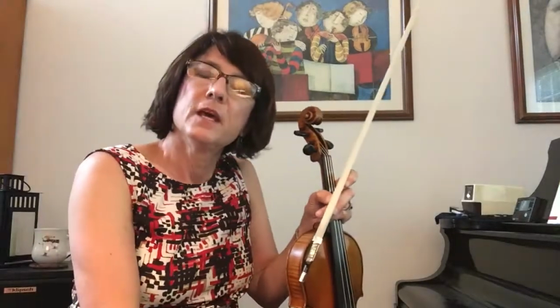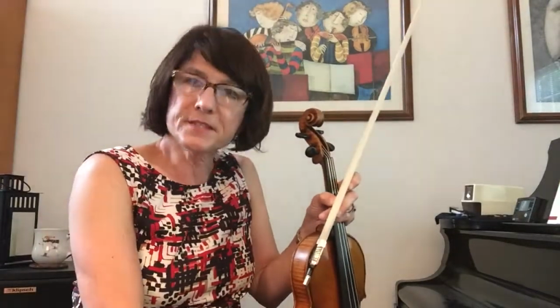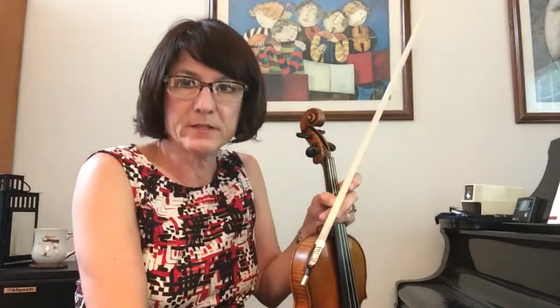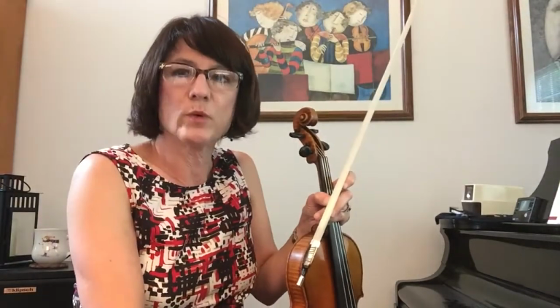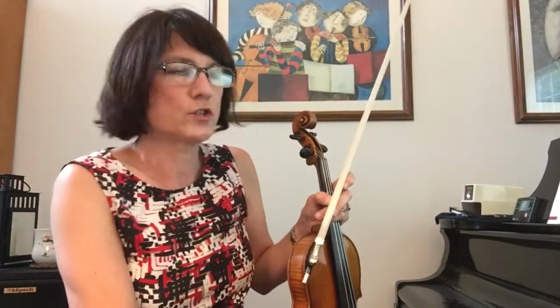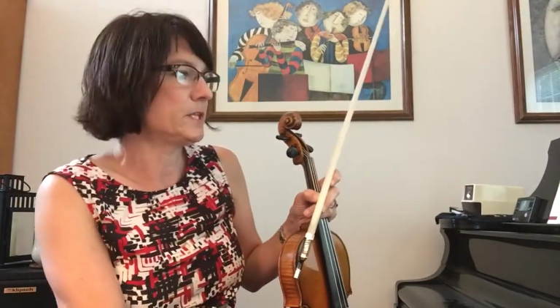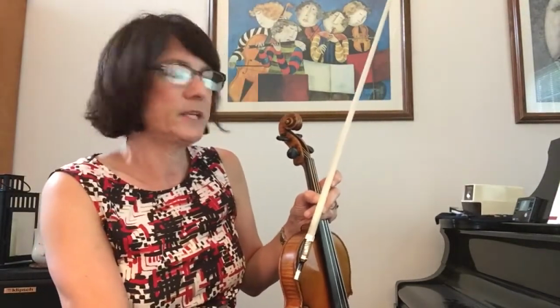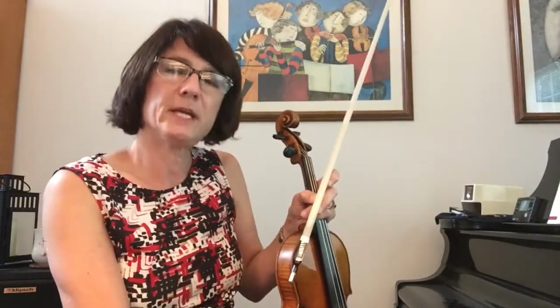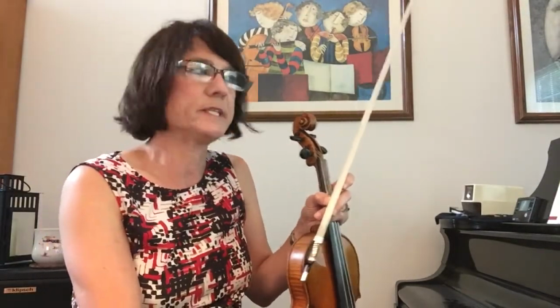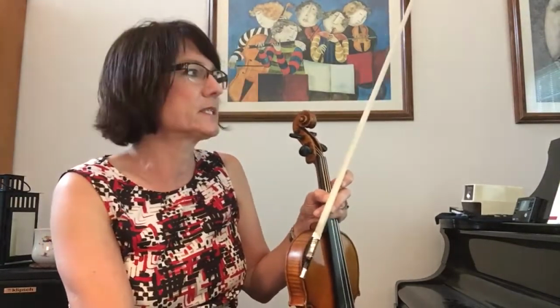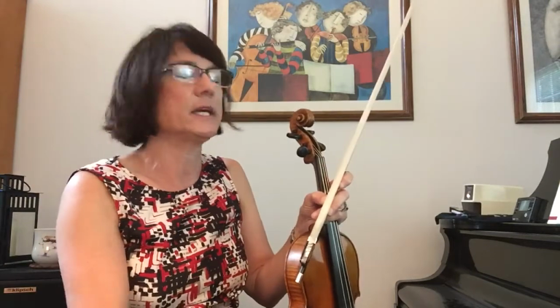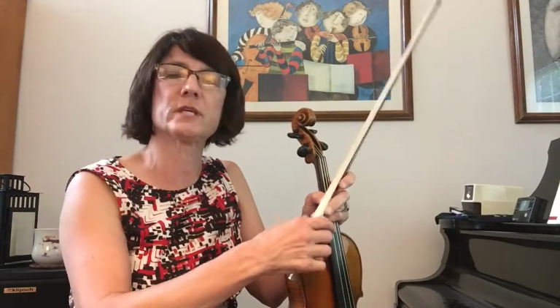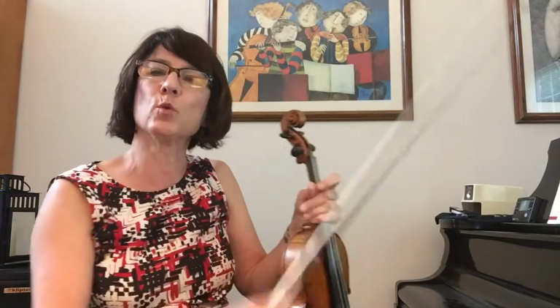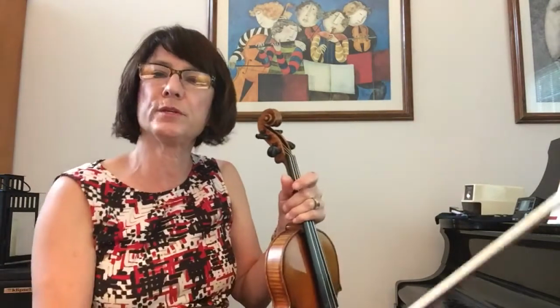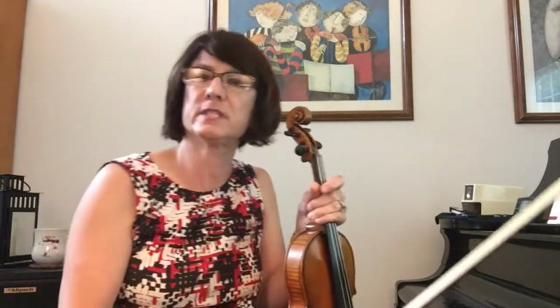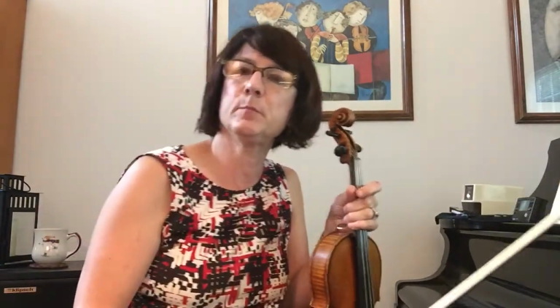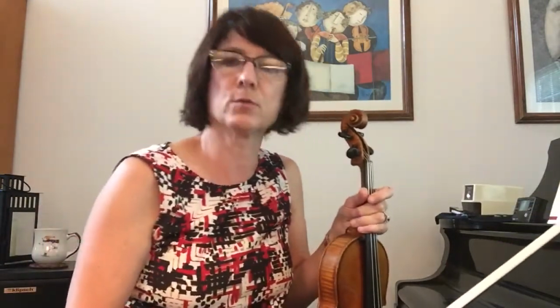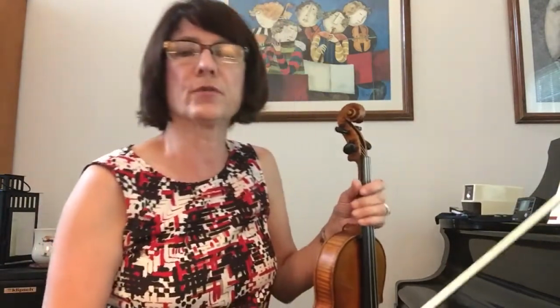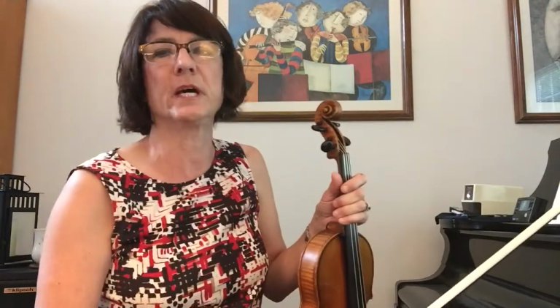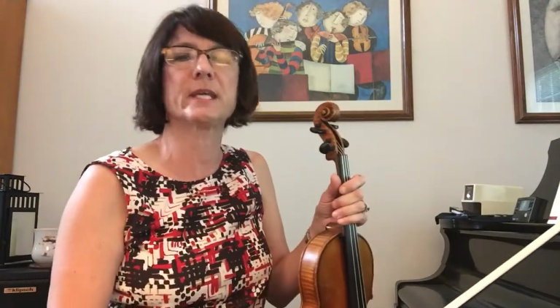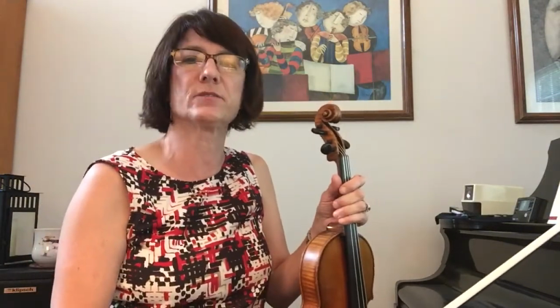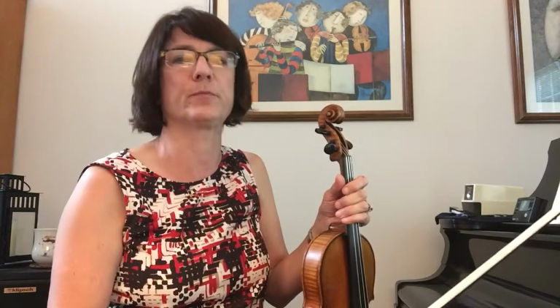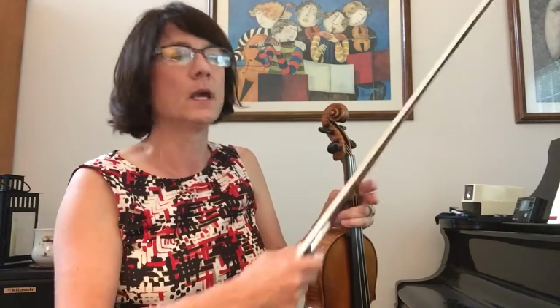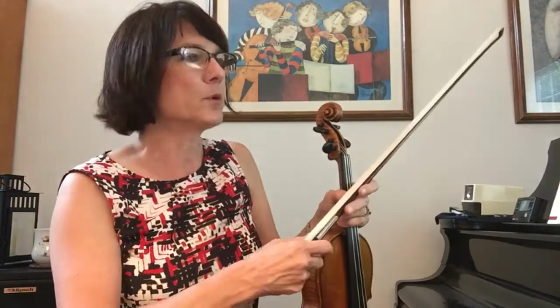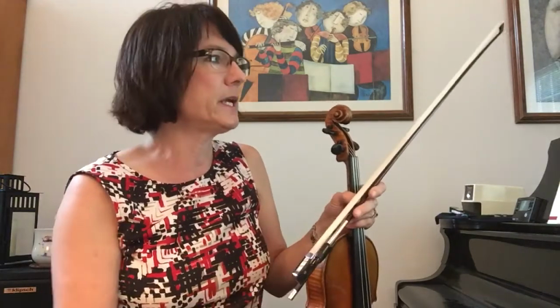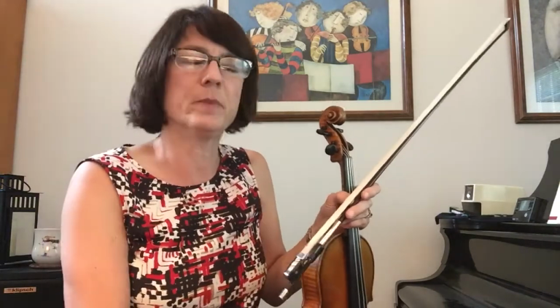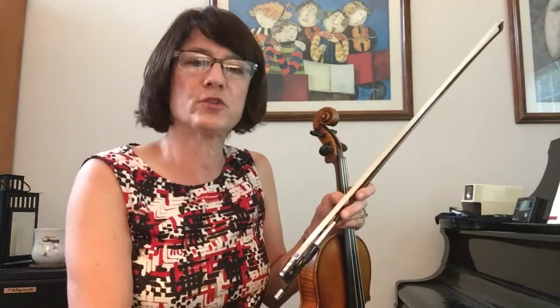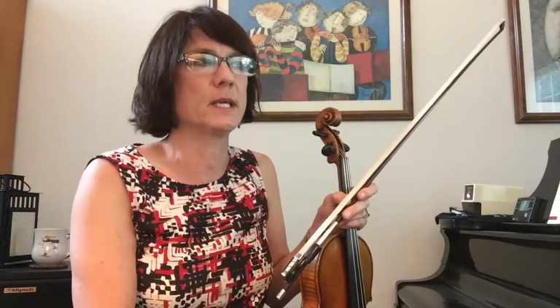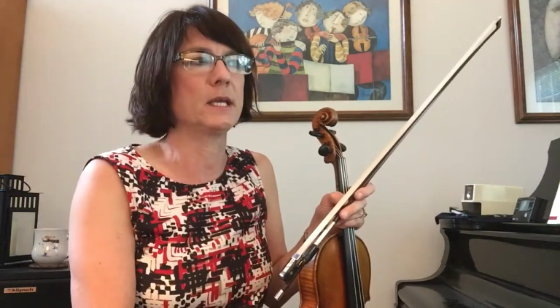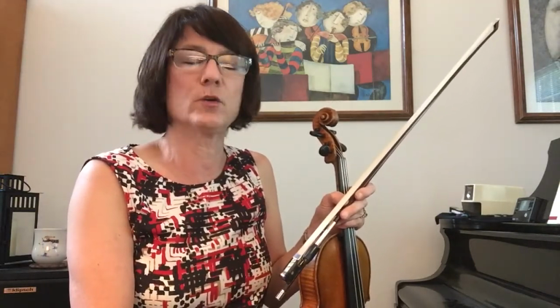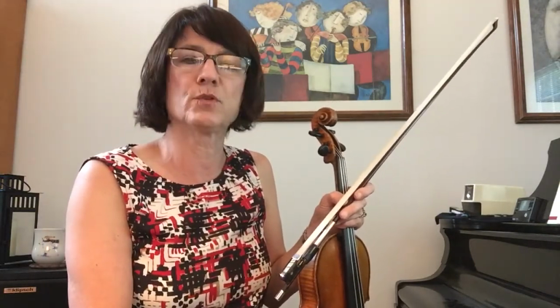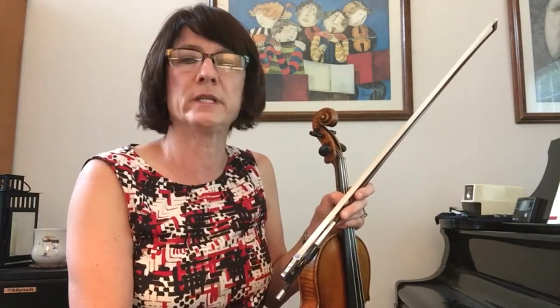This is a piece in your Whistler Shifting Book. It's on page 26. It's exercise number 135. It's the Barcarole from the opera Tales of Hoffman. I'm going to be playing it with my metronome set at eighth note equals 110.